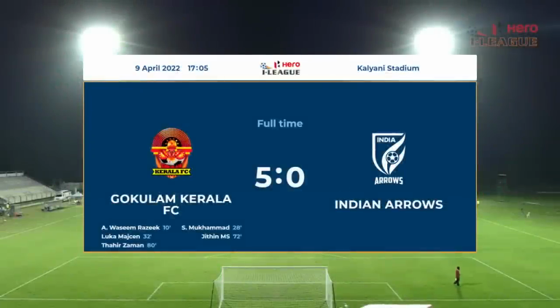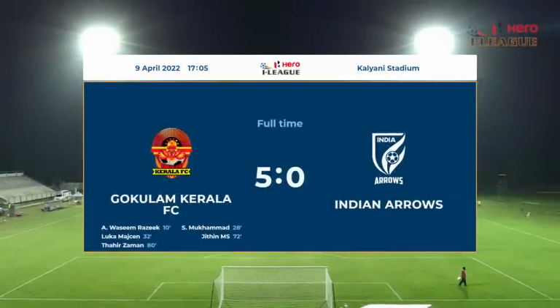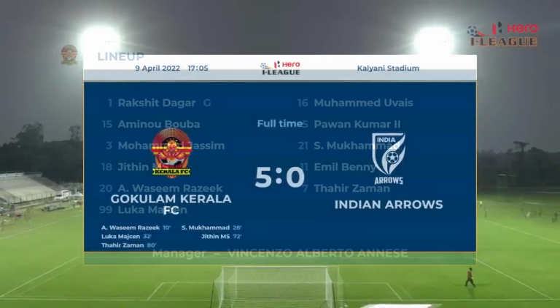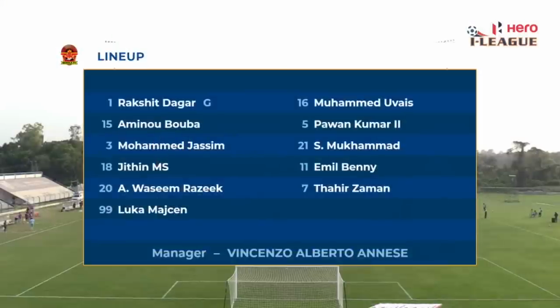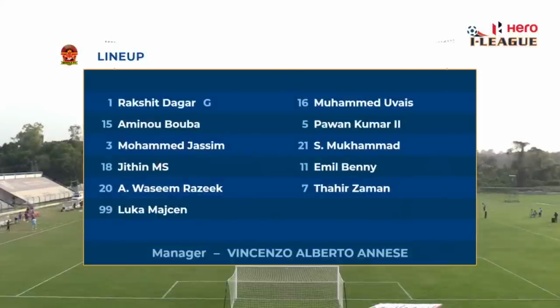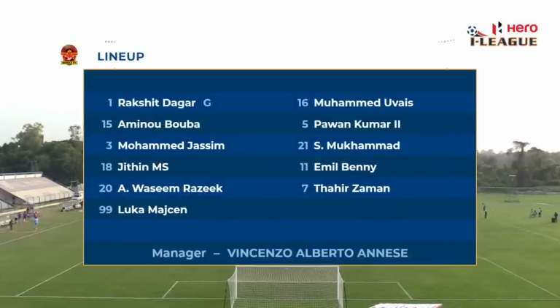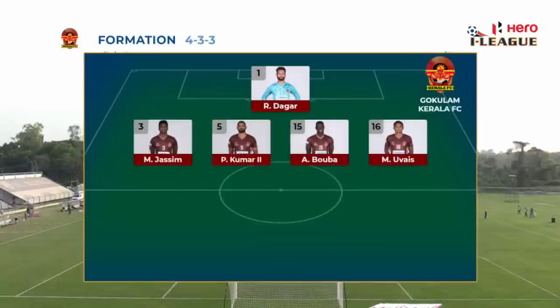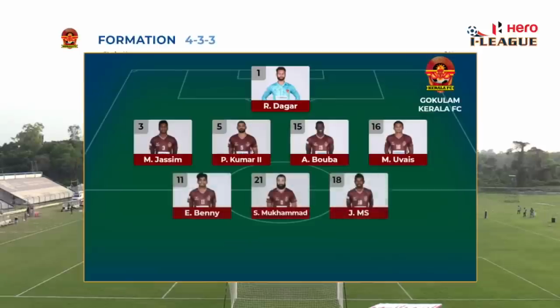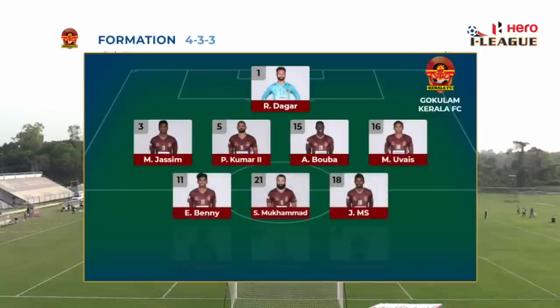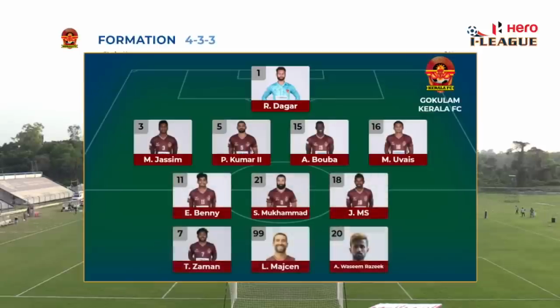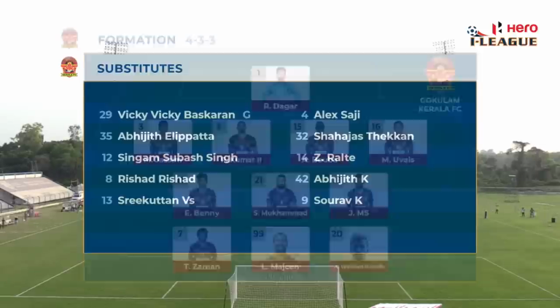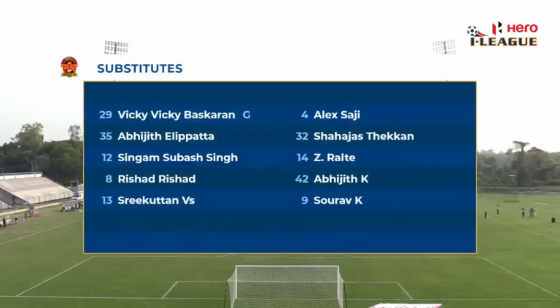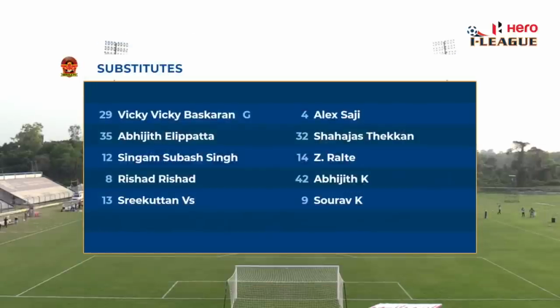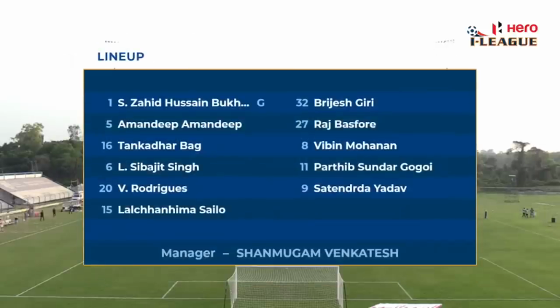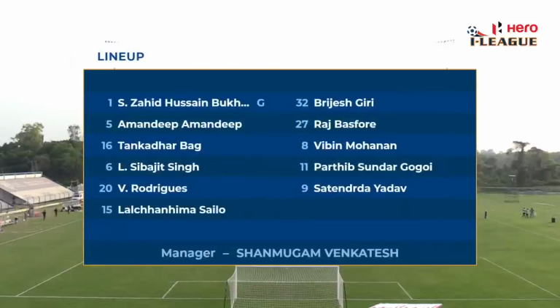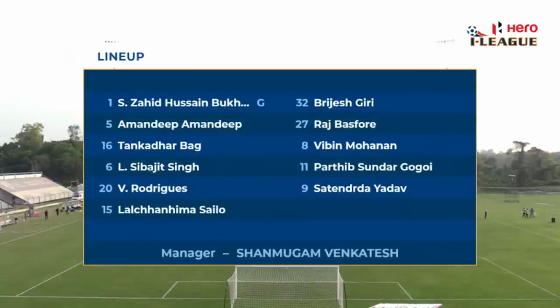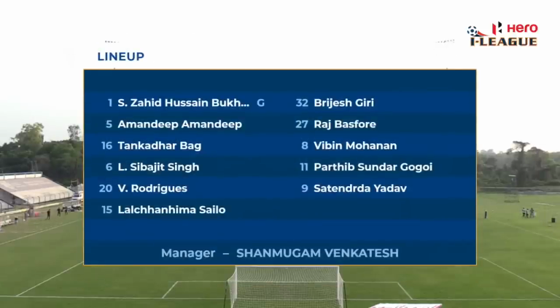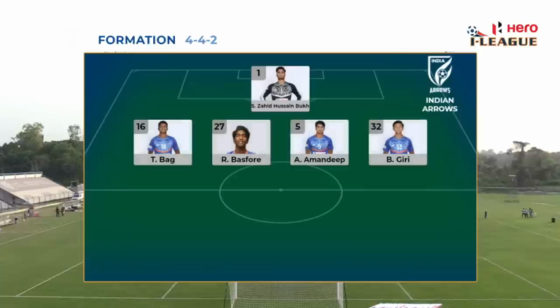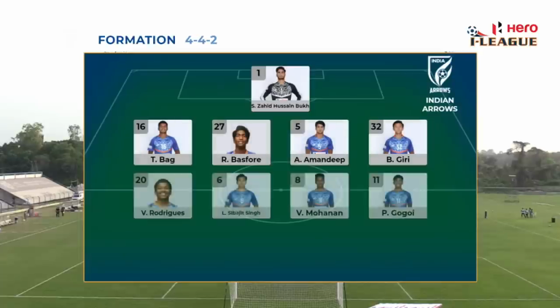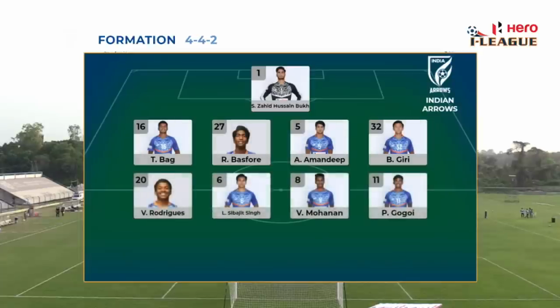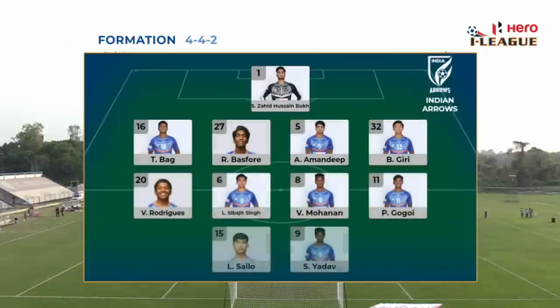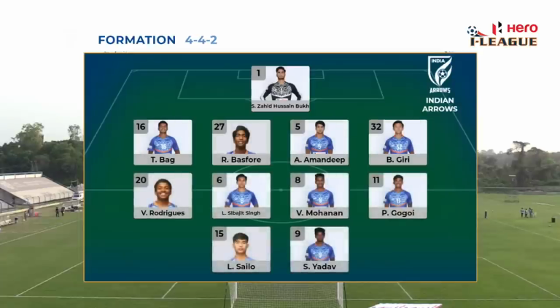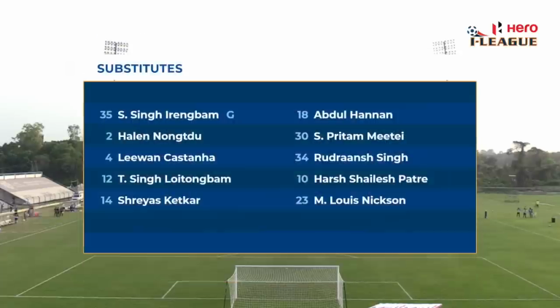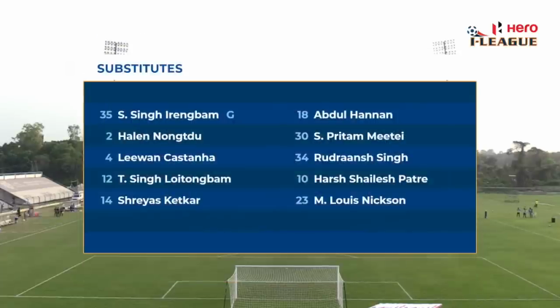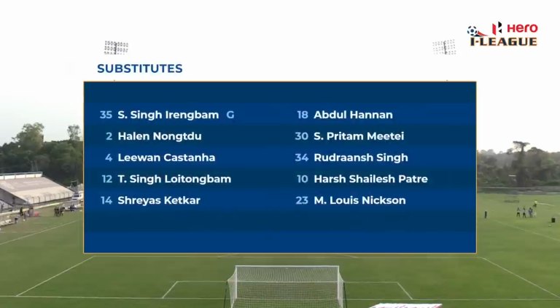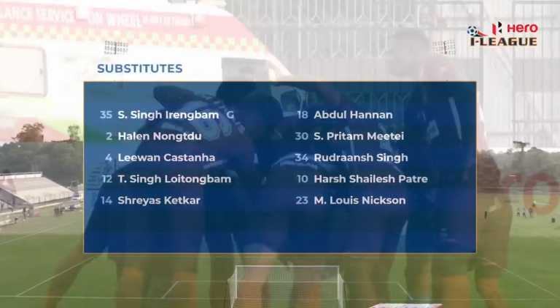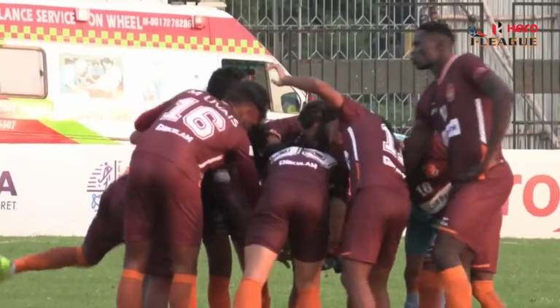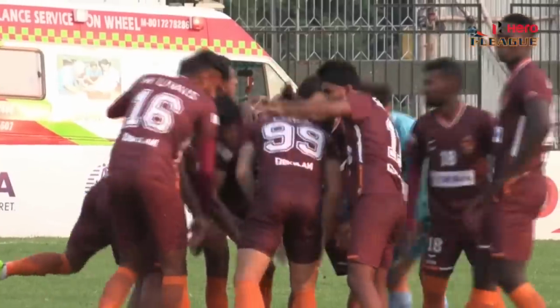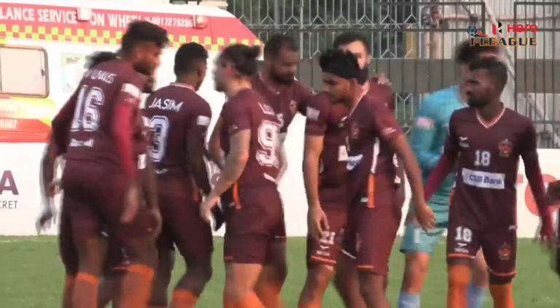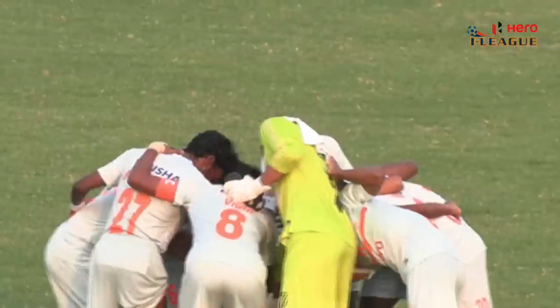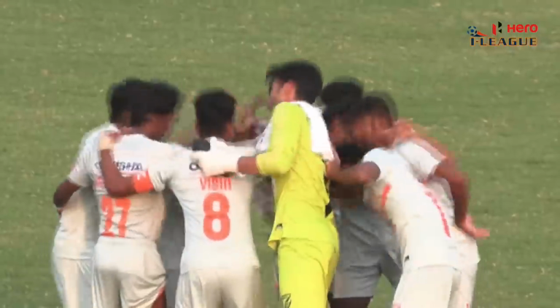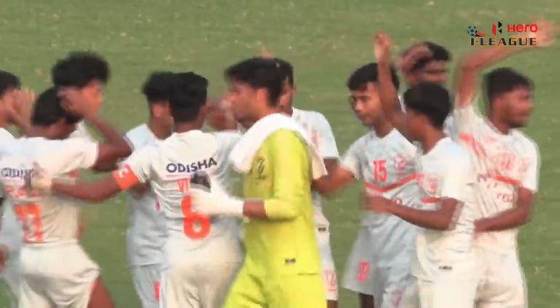That's something Indian Arrows needs to be very careful of. It's never easy to mark the likes of Luka Mathsson. Razik is going to be a surprise package for Indian Arrows, making his debut in the Hero I-League in Gokulam Kerala colours.